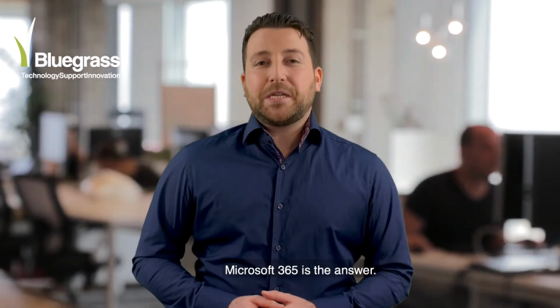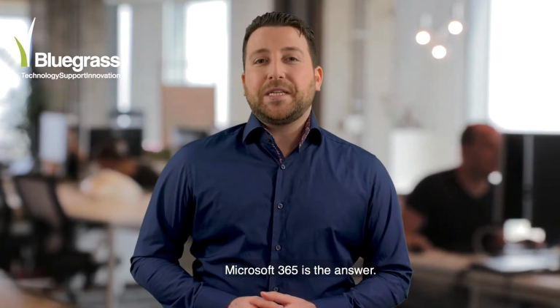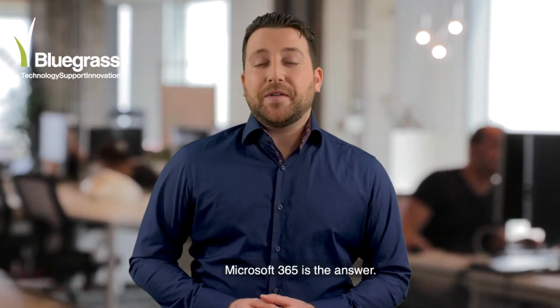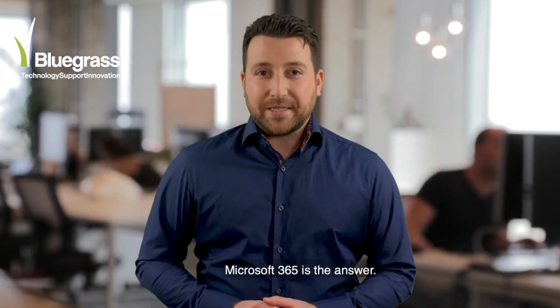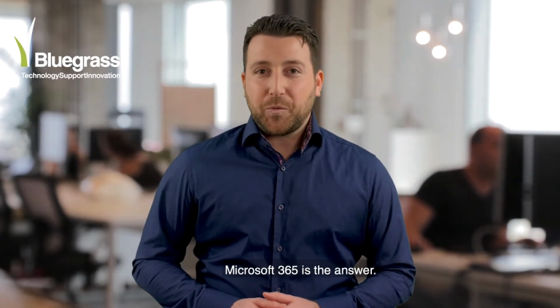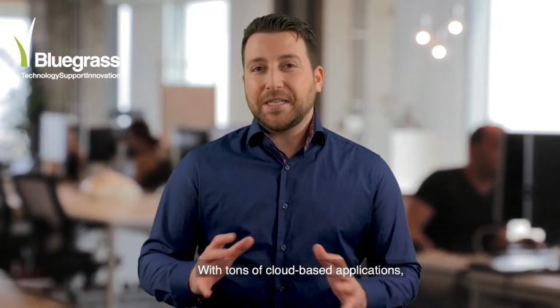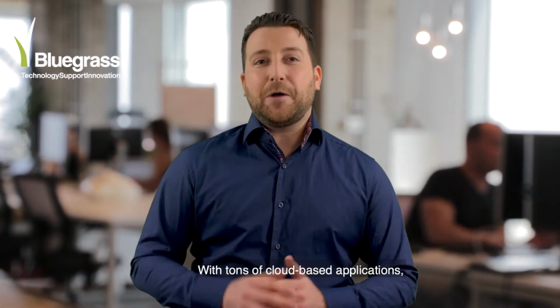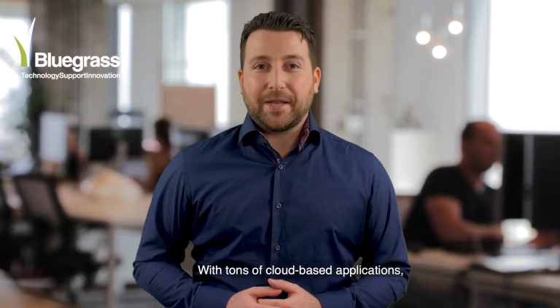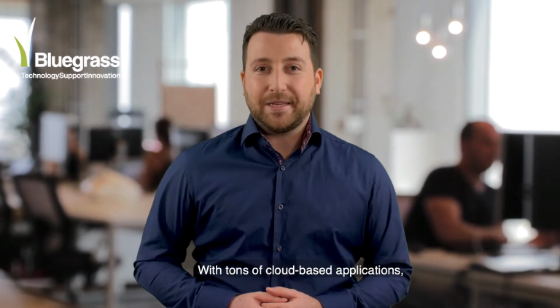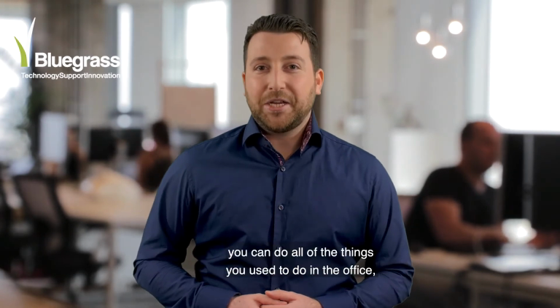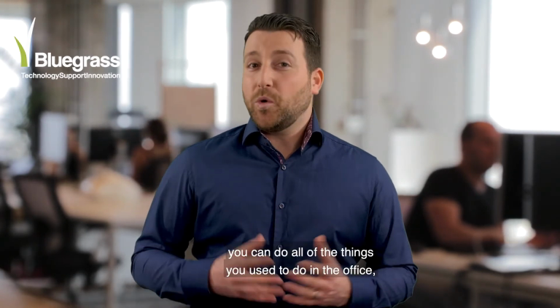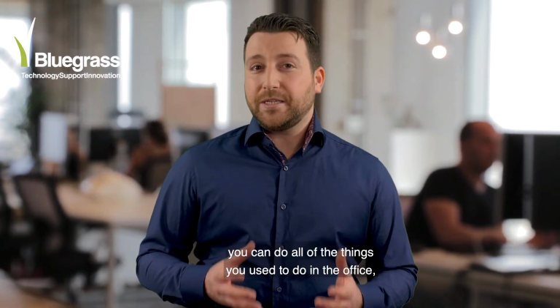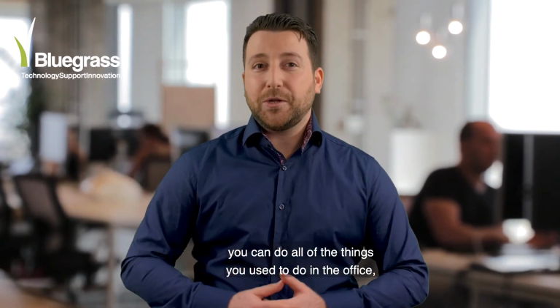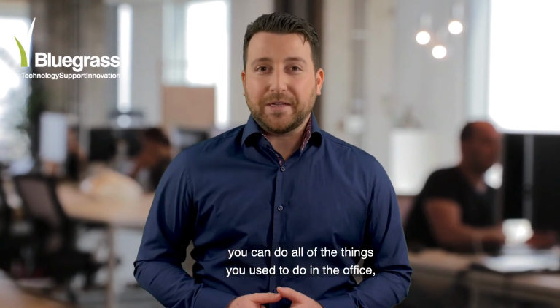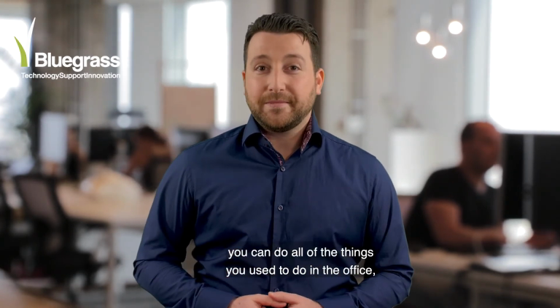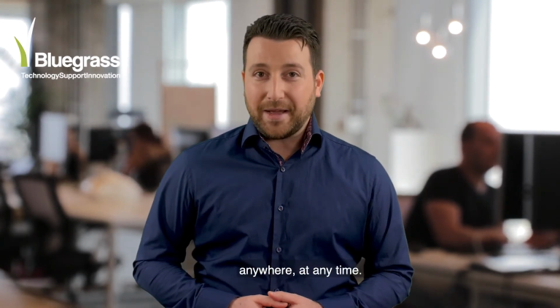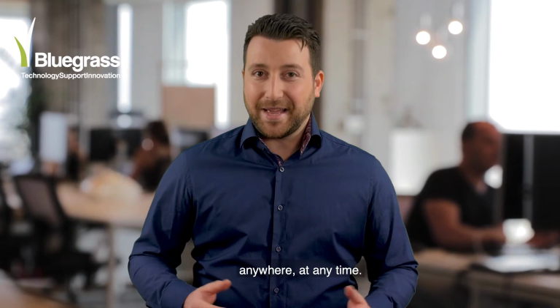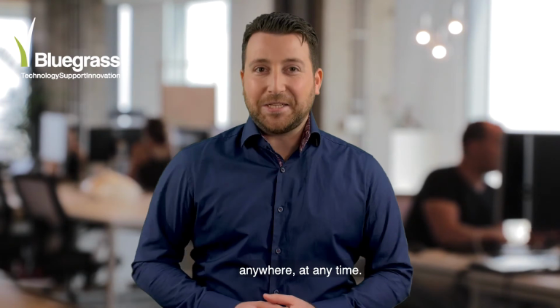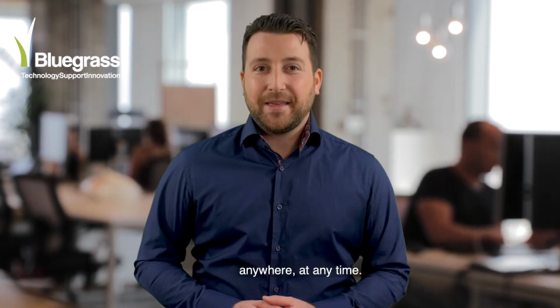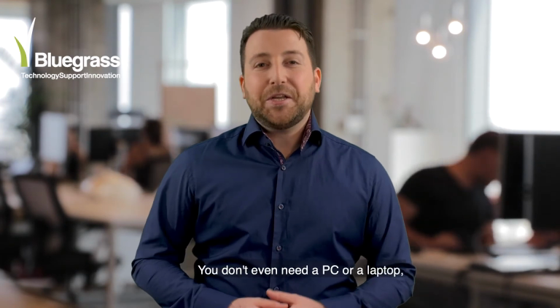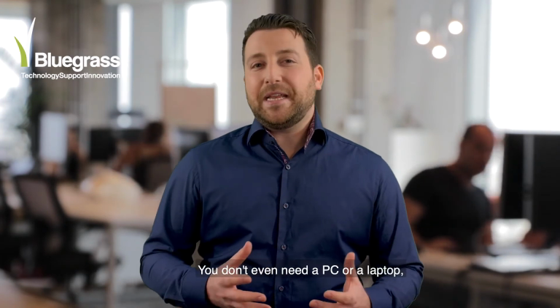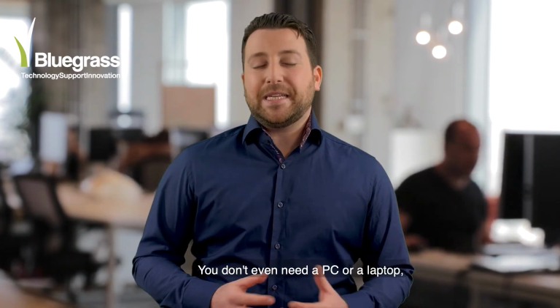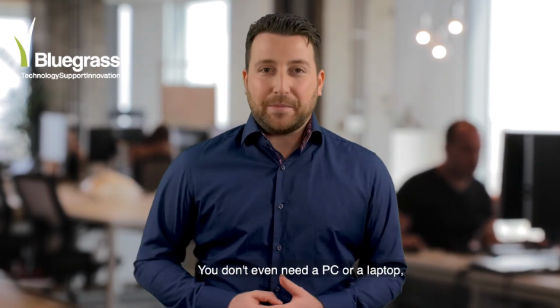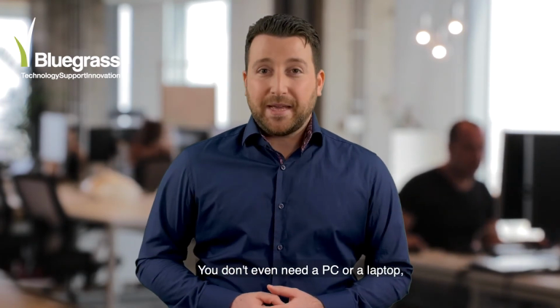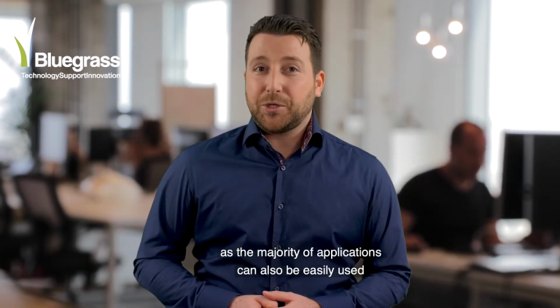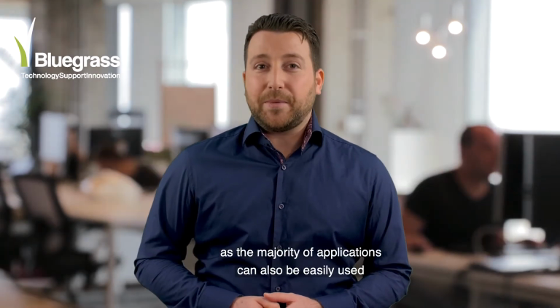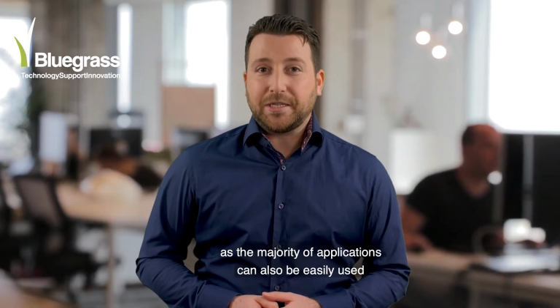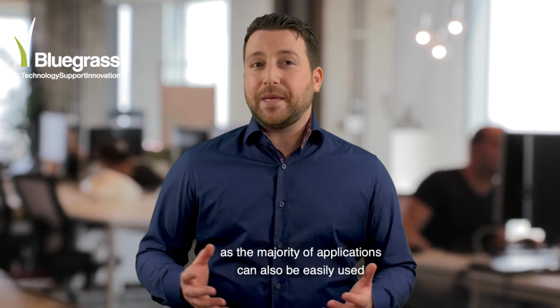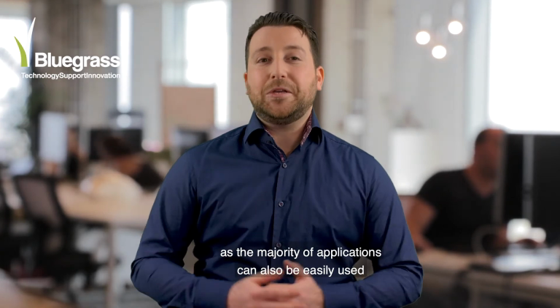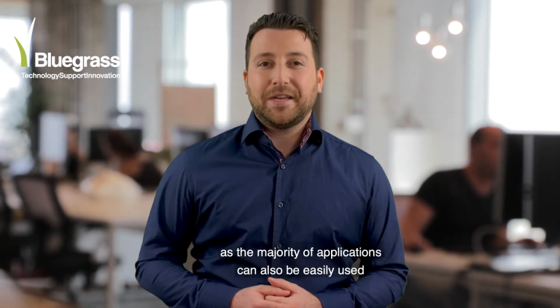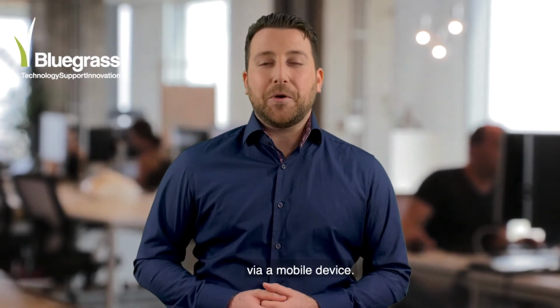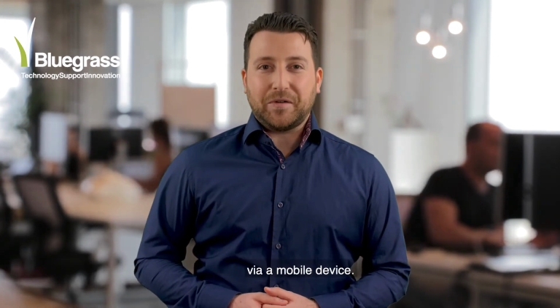Microsoft 365 is the answer. With tons of cloud-based applications, you can do all of the things you used to do in the office, anywhere, at any time. You don't even need a PC or a laptop, as a majority of applications can also be easily used via mobile device.